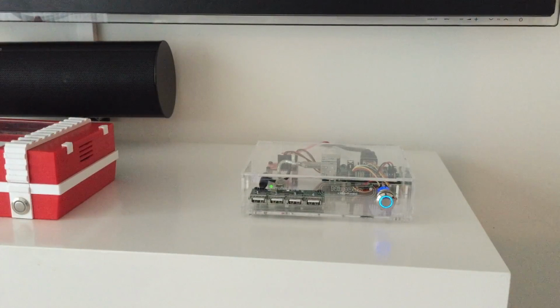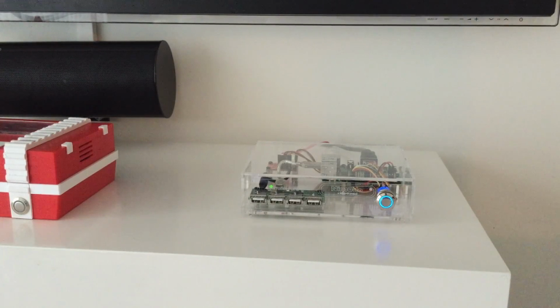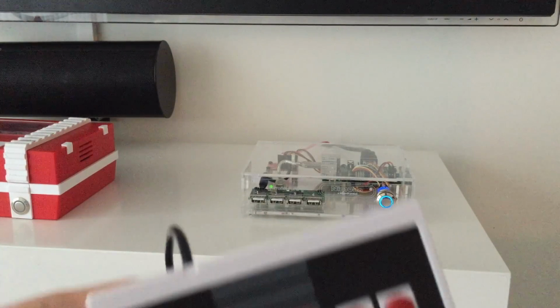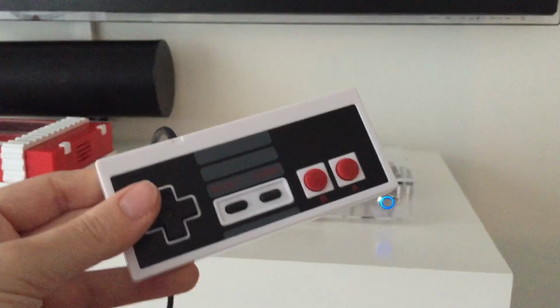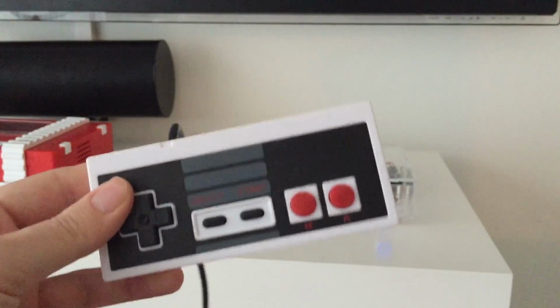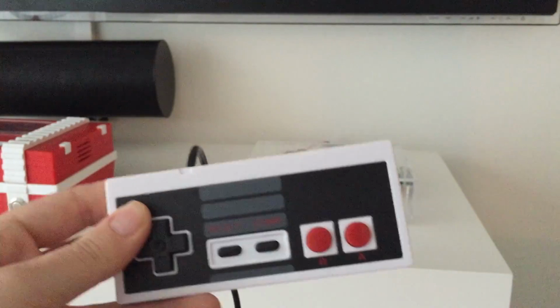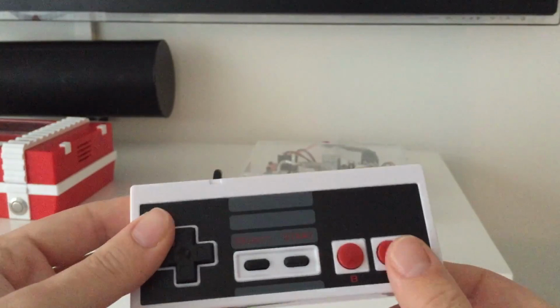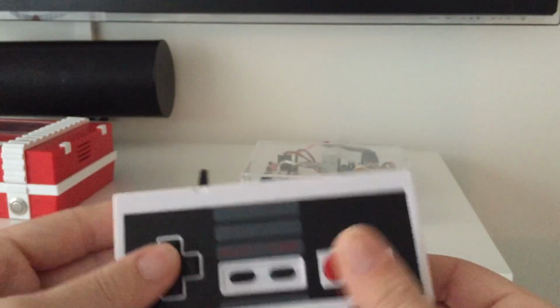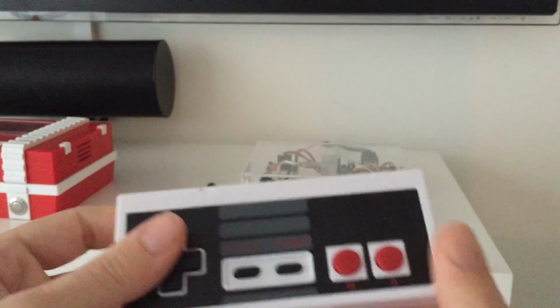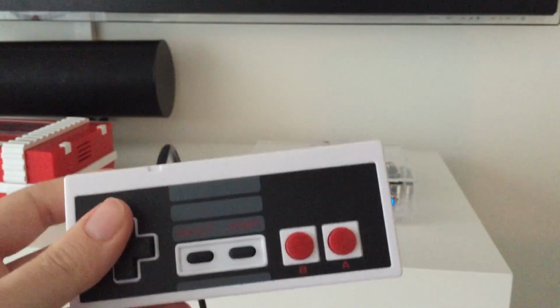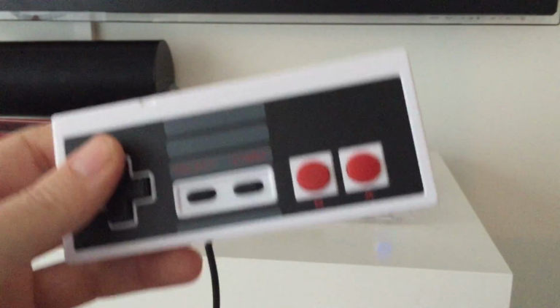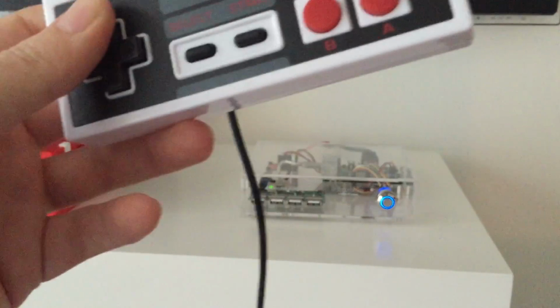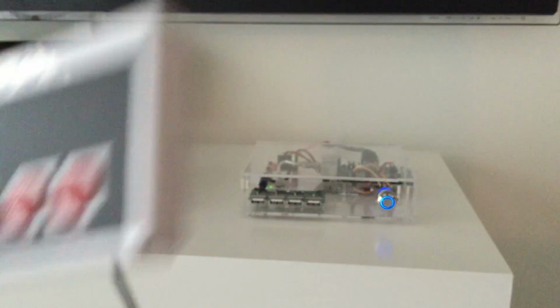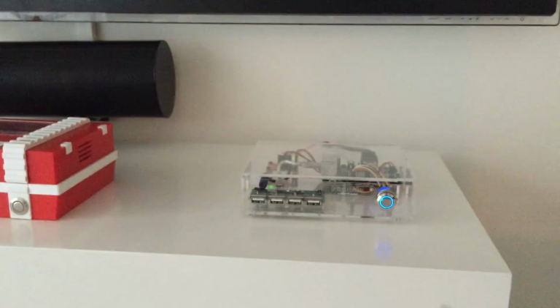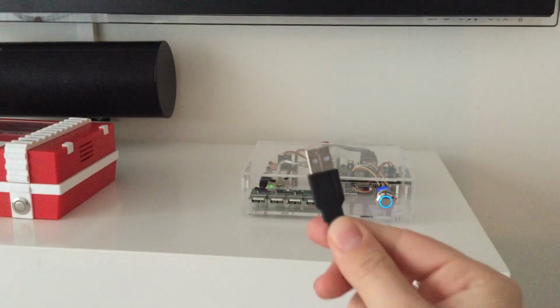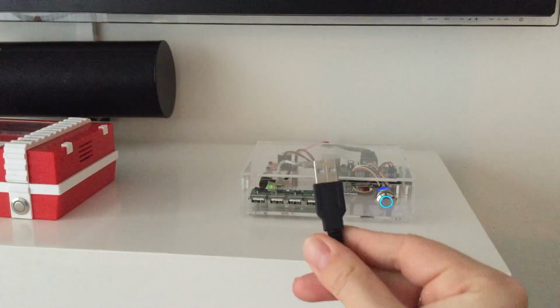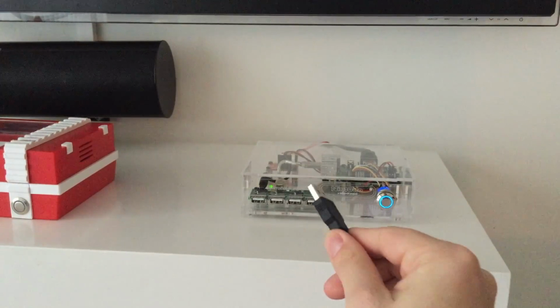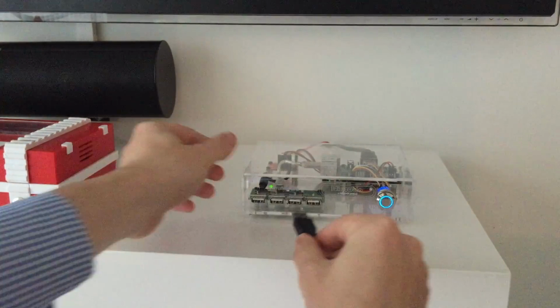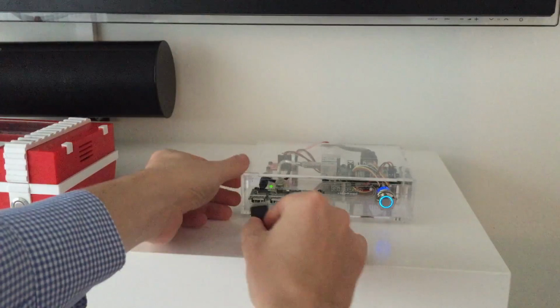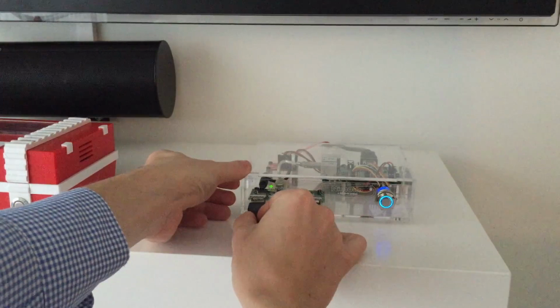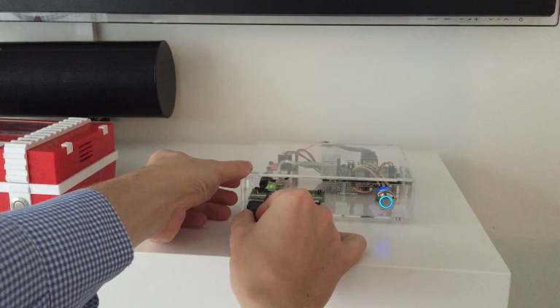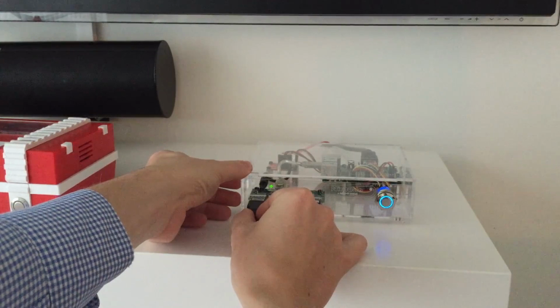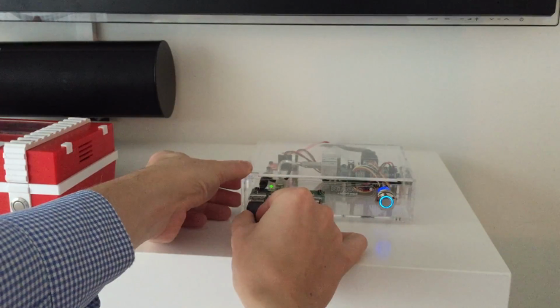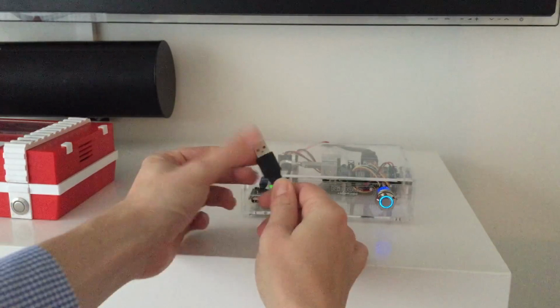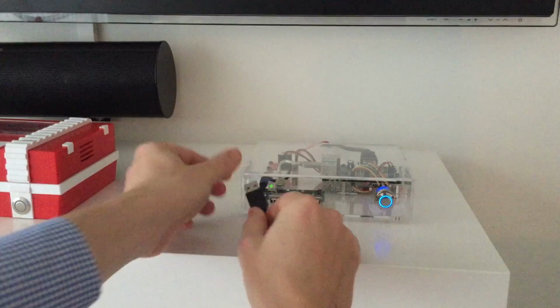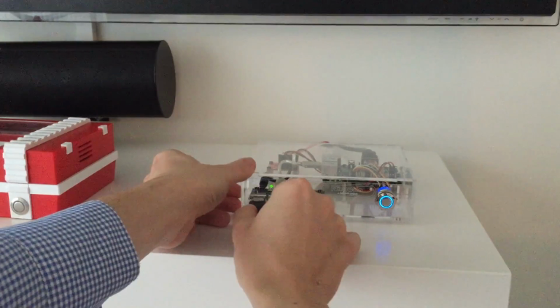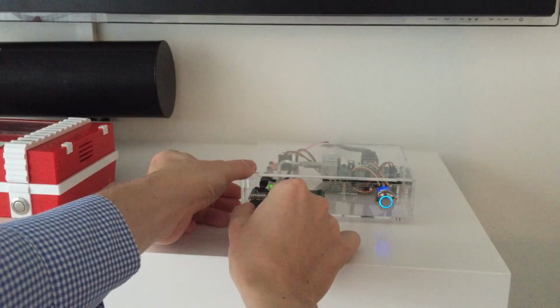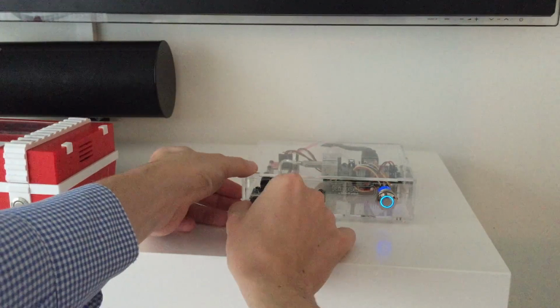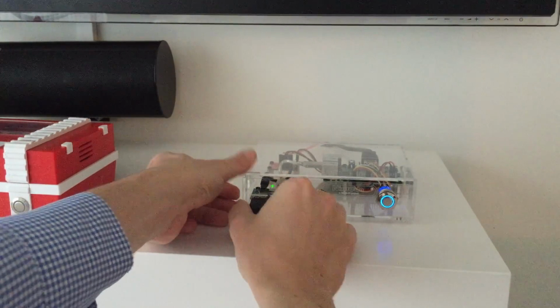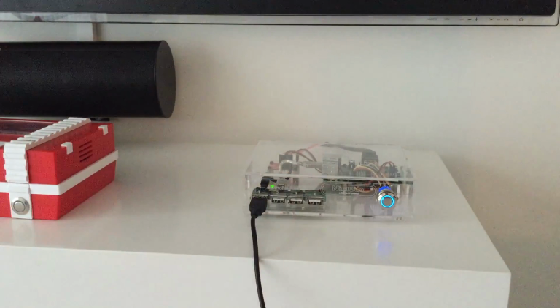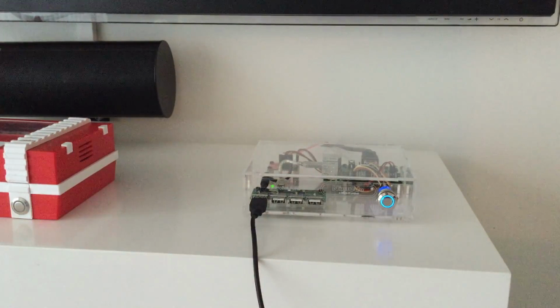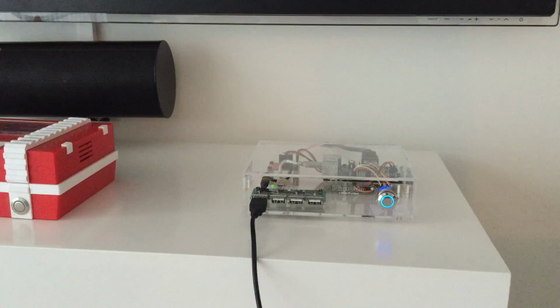We need some kind of controller. I have a NES controller here, which is very basic of course, but it works perfectly. And it has a USB connector on it. So let's plug it in — like this, in one of the ports.